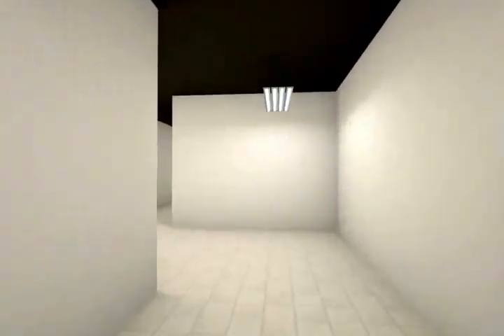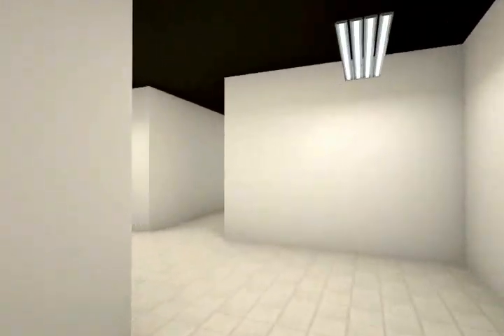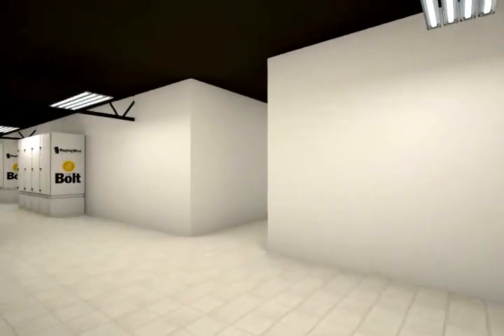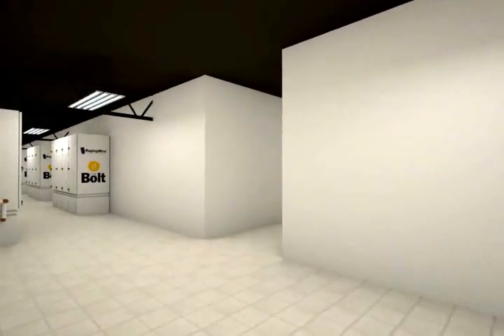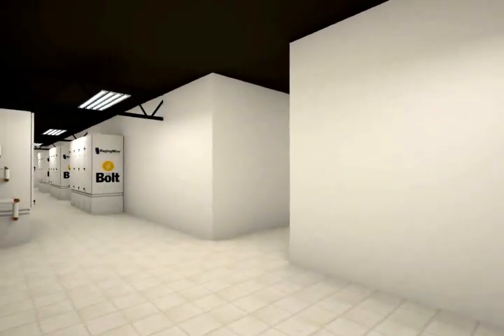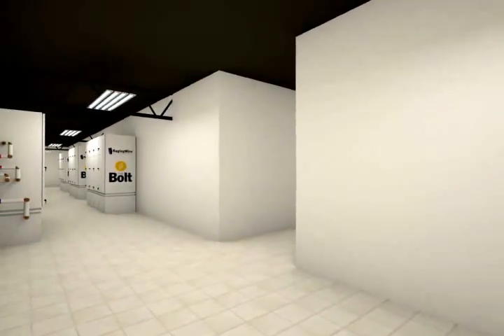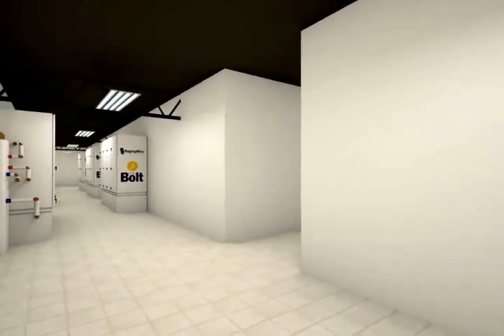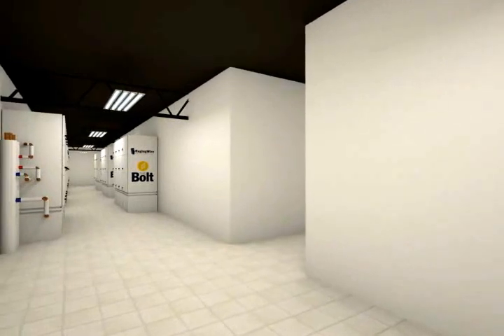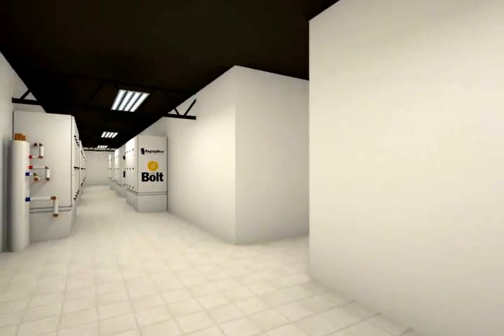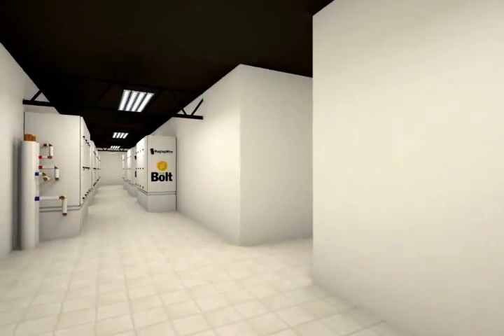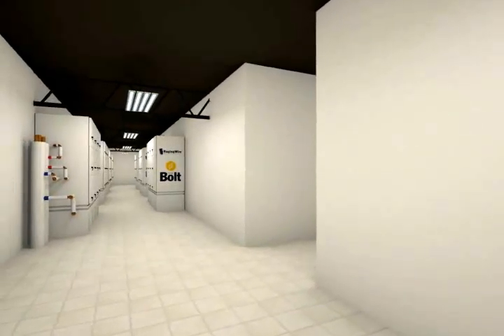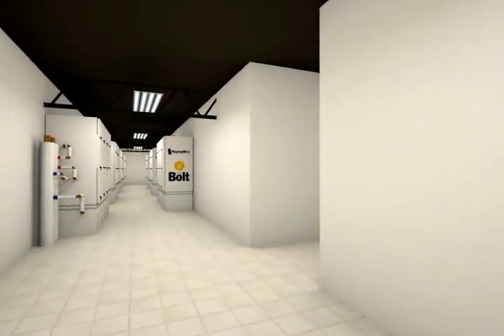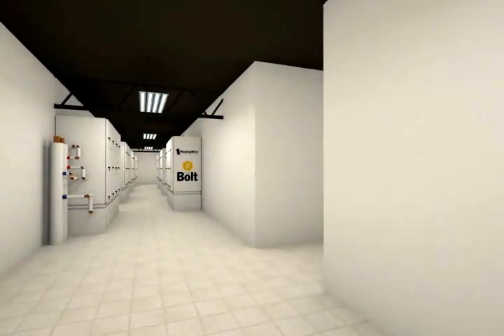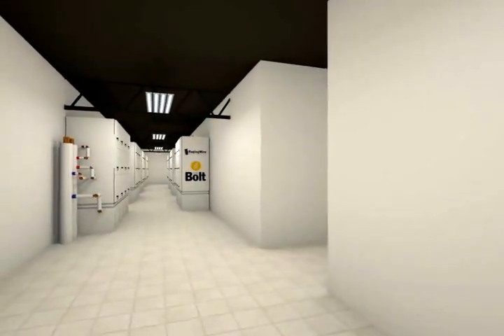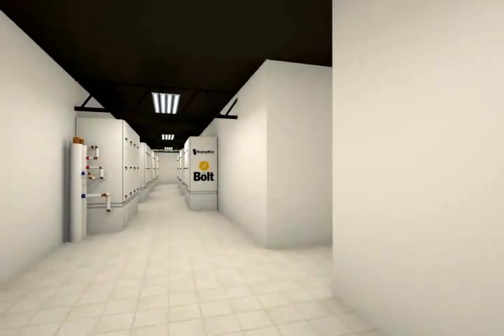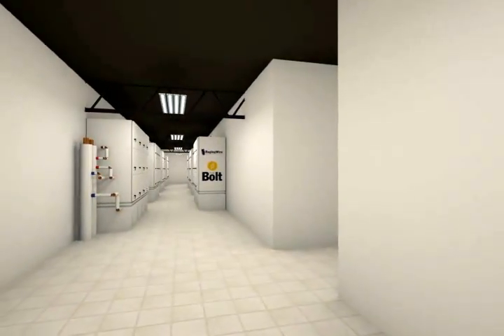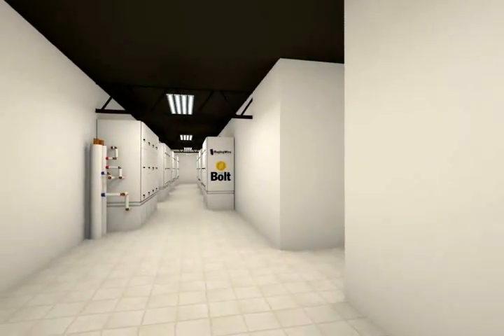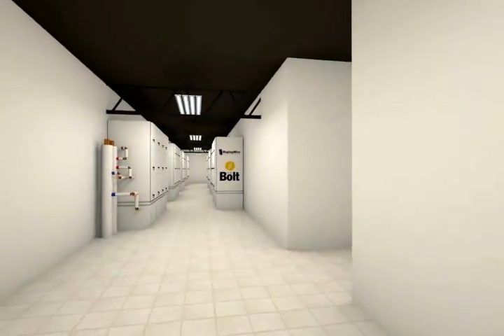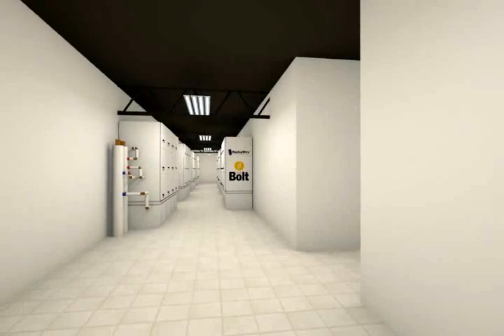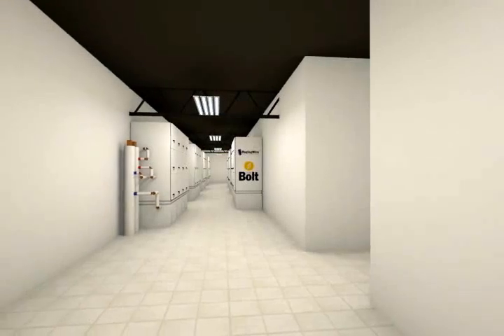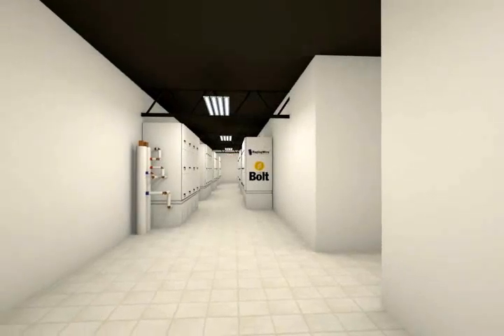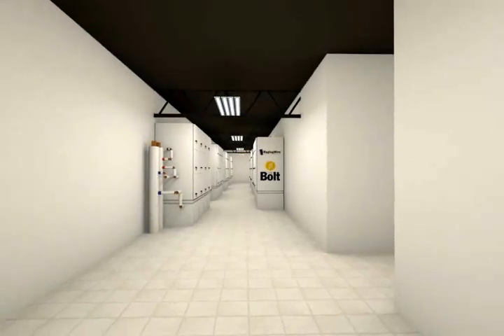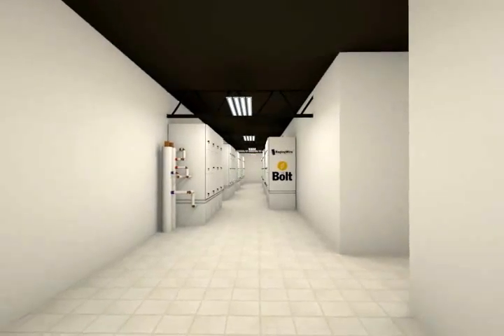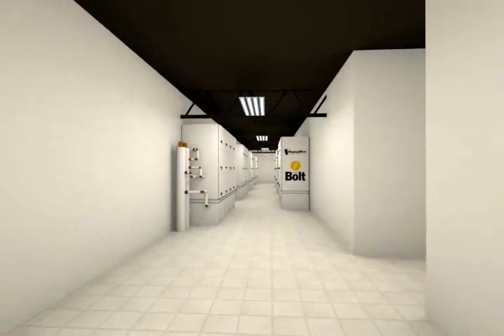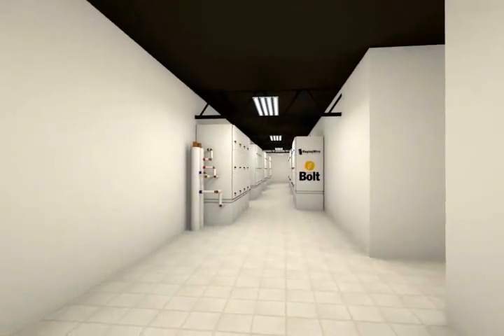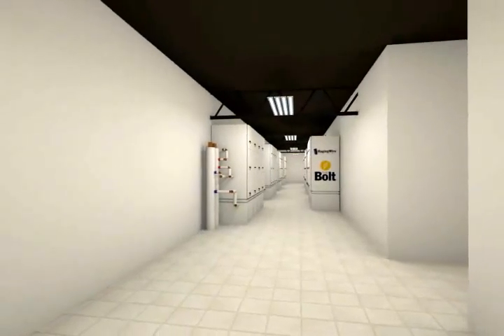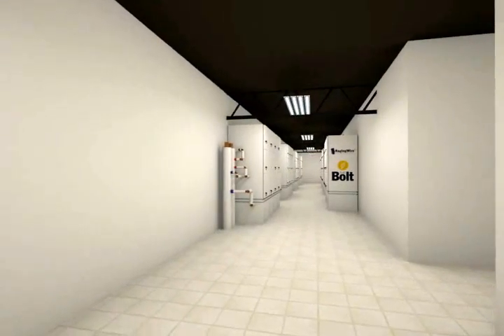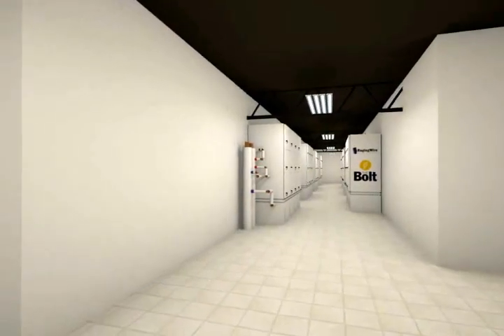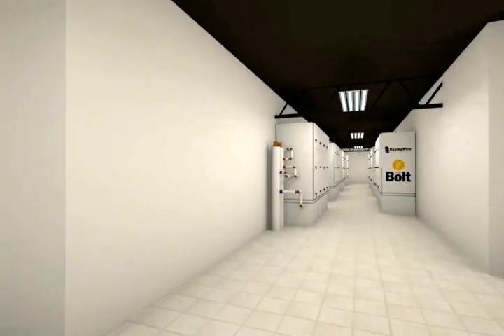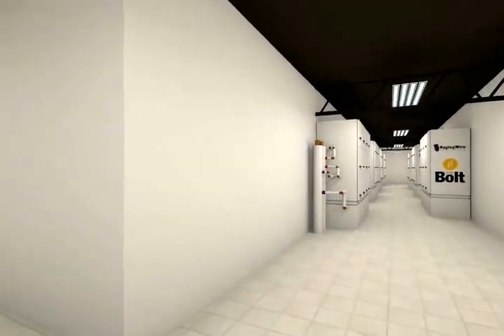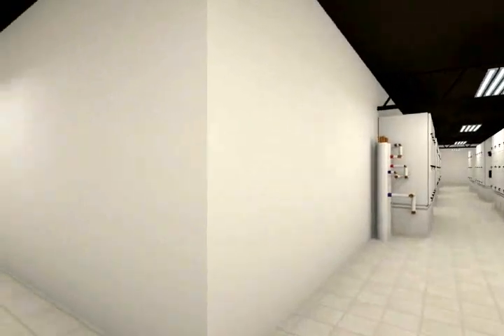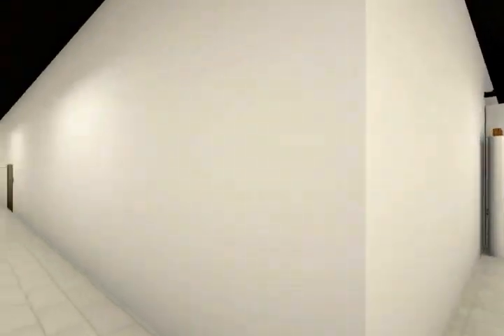One of our unique design elements is that the air handling units and air economizers are located in secured mechanical chassis separate from the data floor. This design optimizes the use of floor space and reduces the chance of unauthorized access.